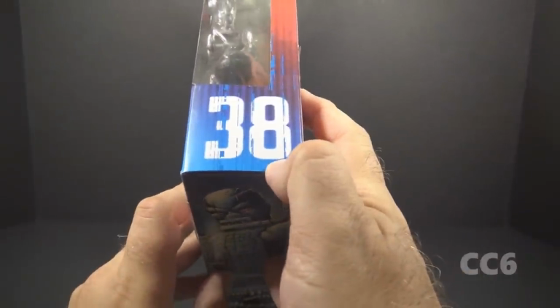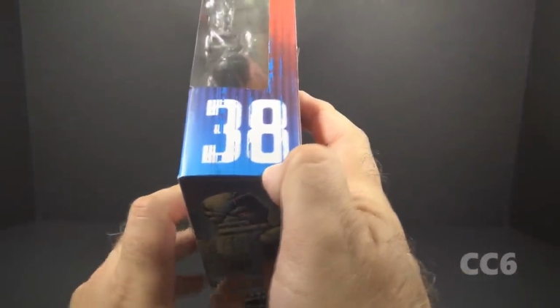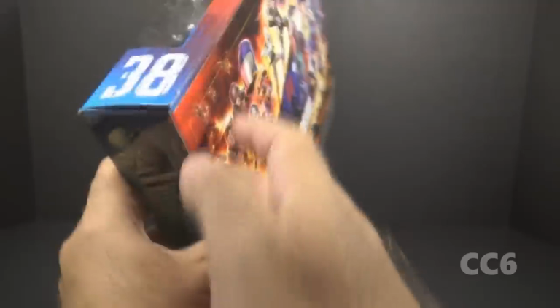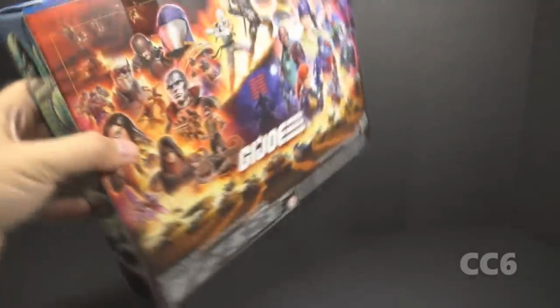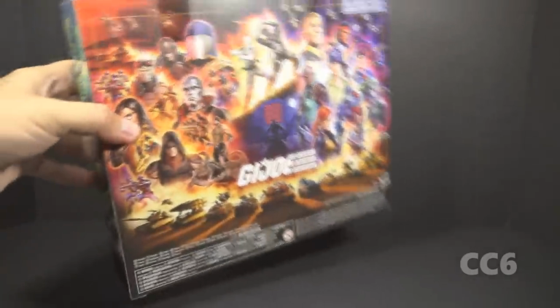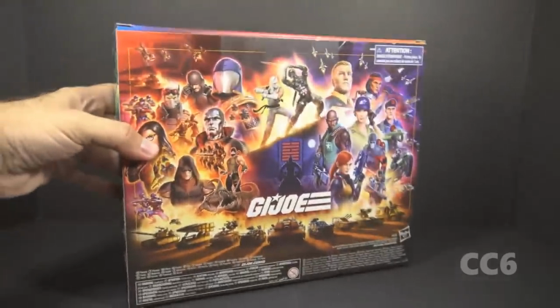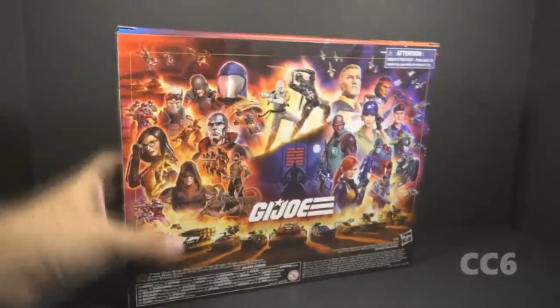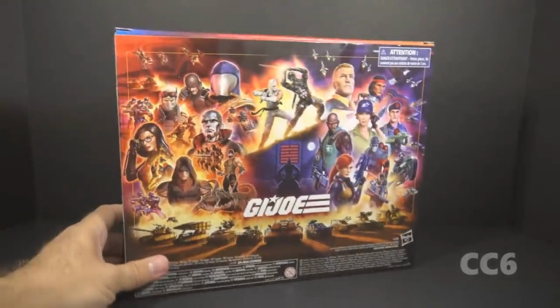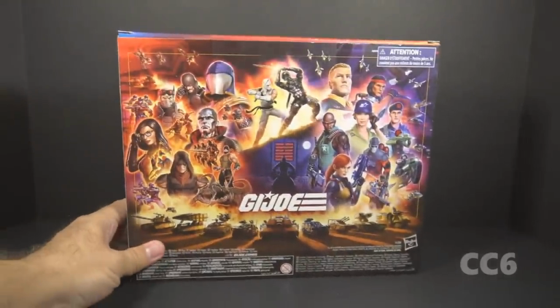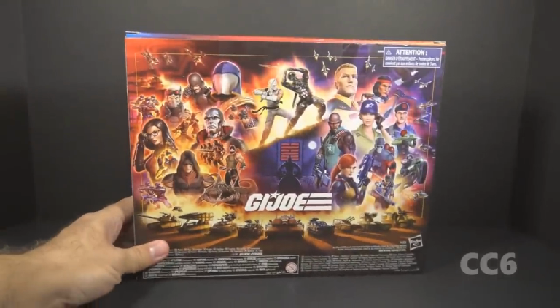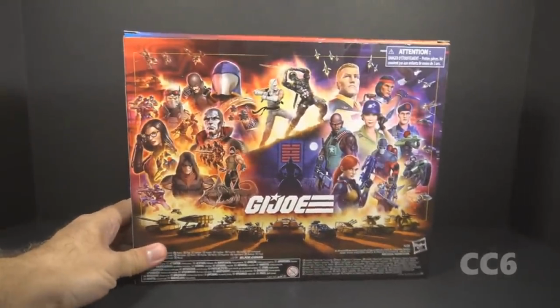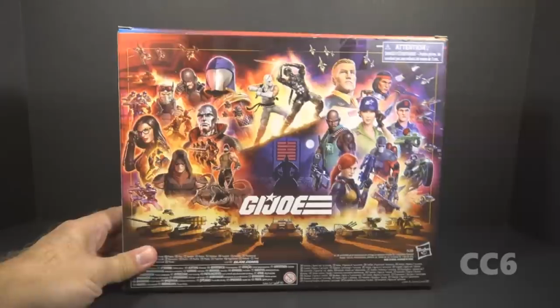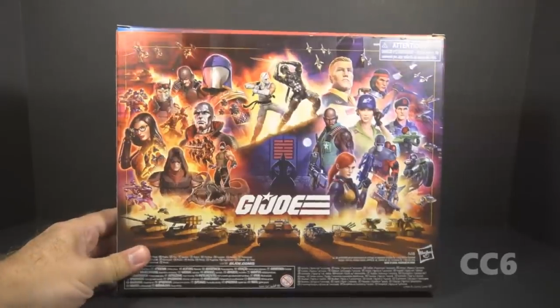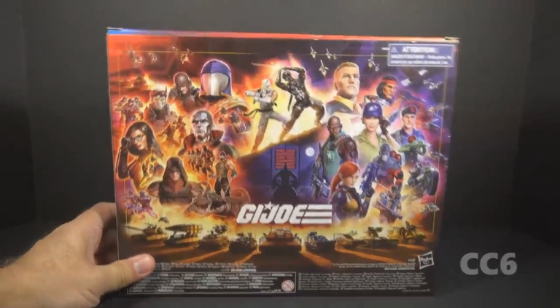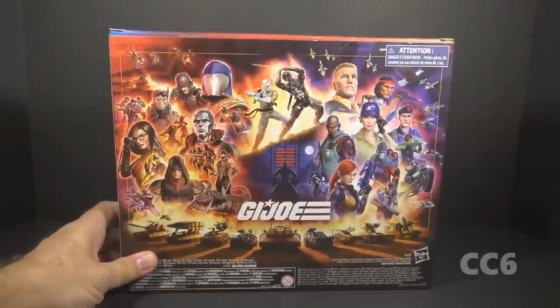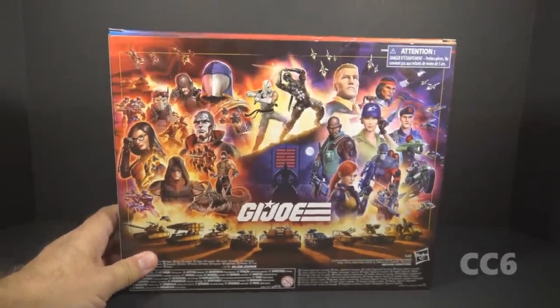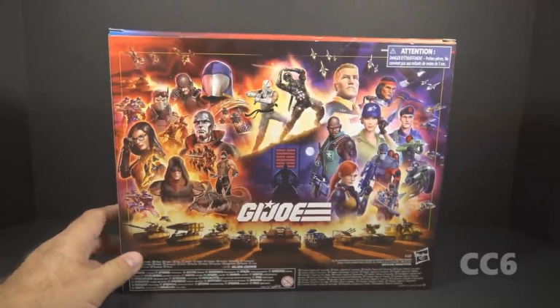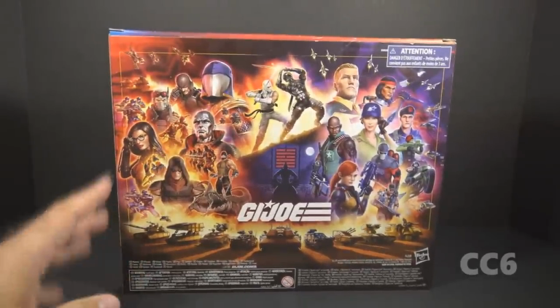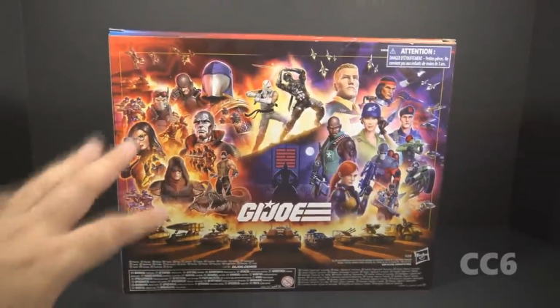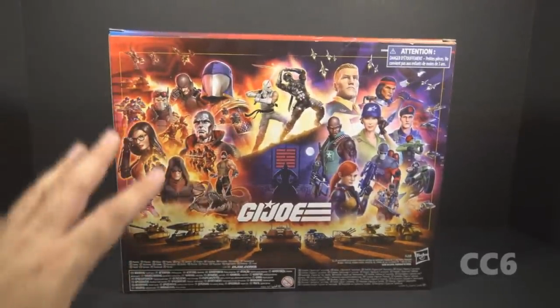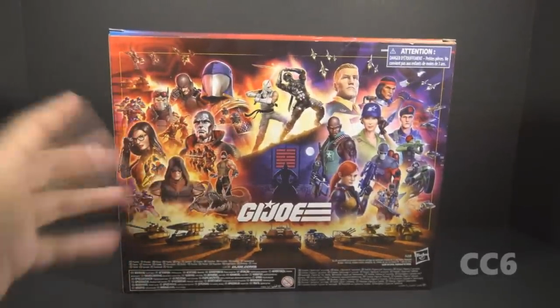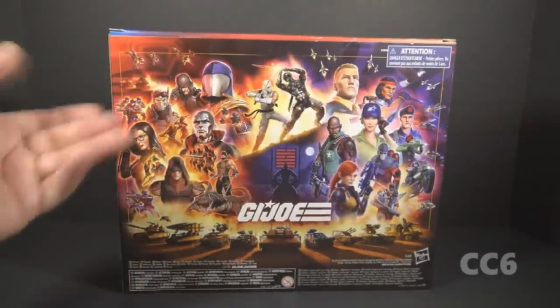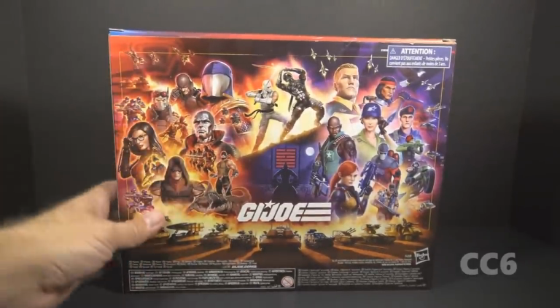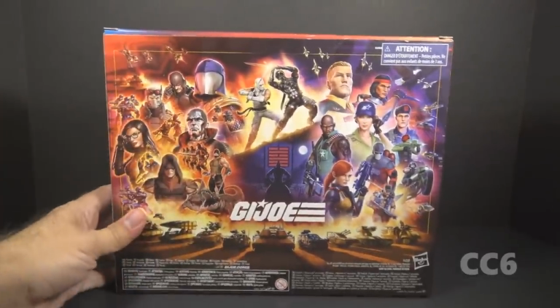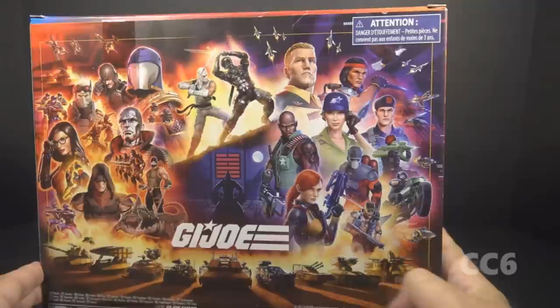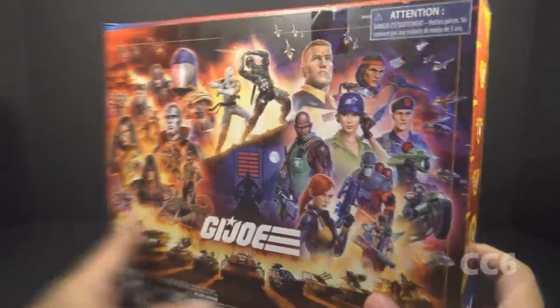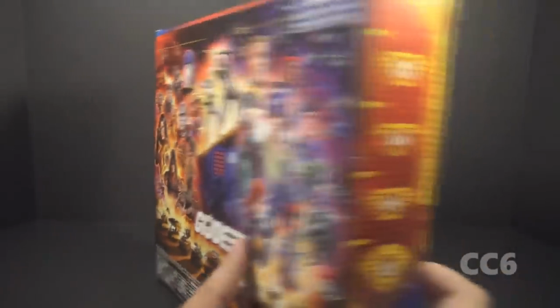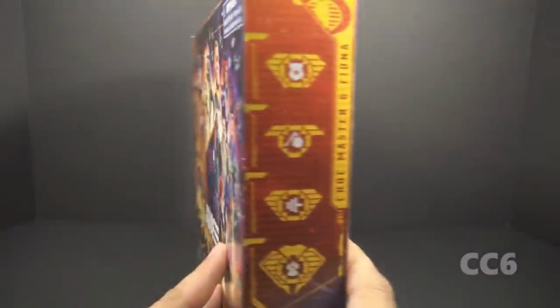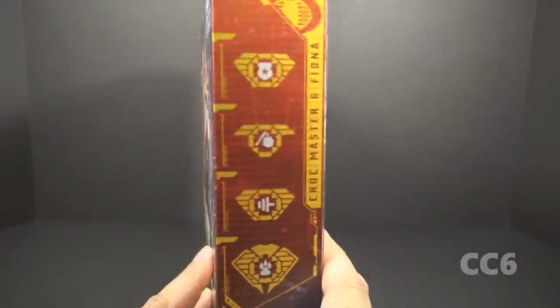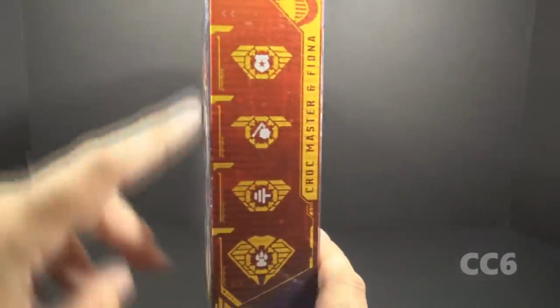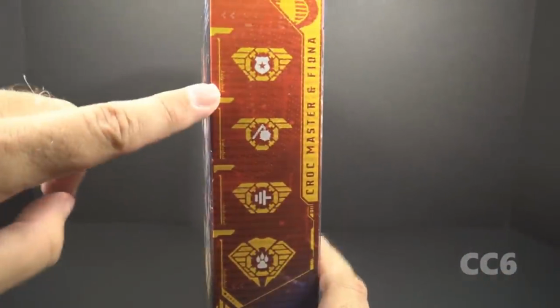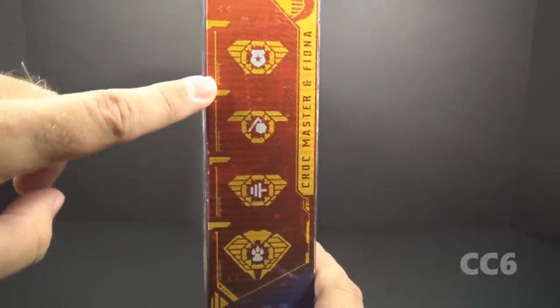This is number 38 in the Classified Series, and on the back we have some poster artwork, and this is a bit different. I have not seen this particular artwork, and it looks pretty good. It's not as nice as a file card, but the artwork itself is fine. On the other side of the box, we have these symbols which represent his specialties.